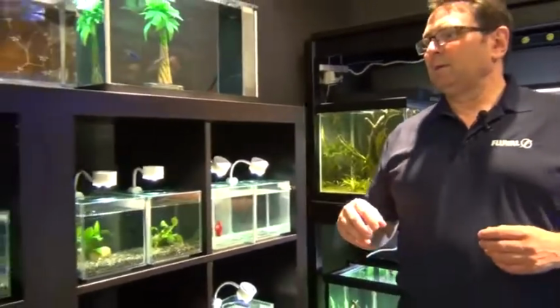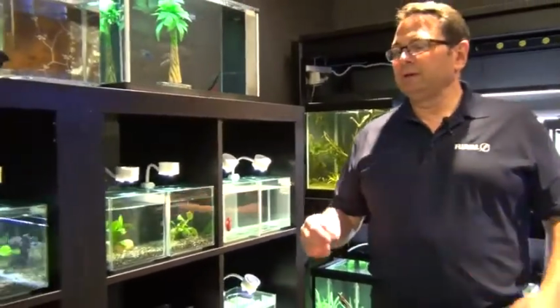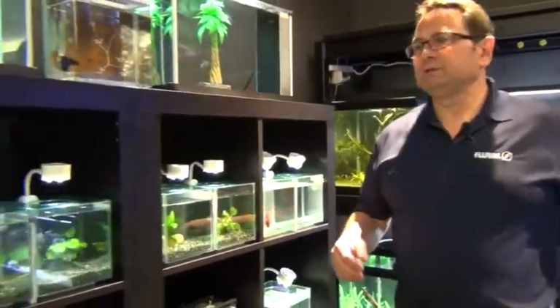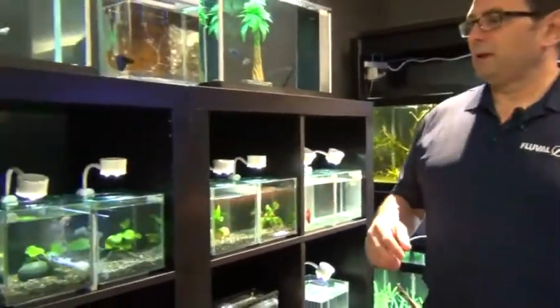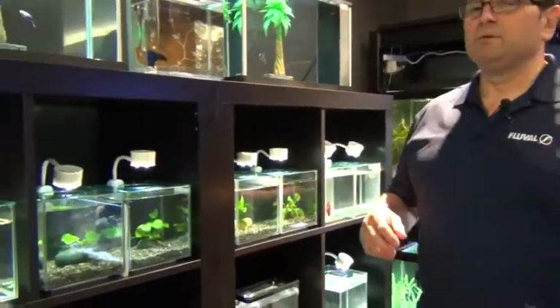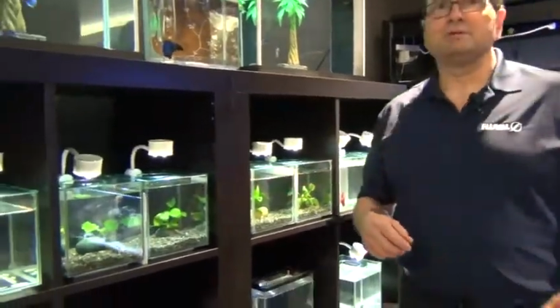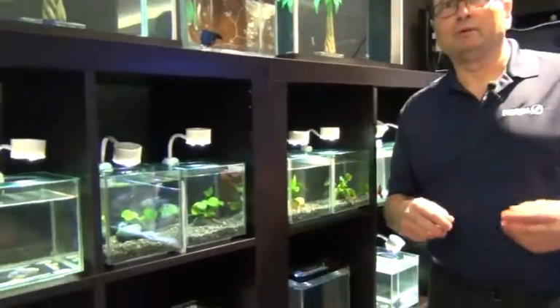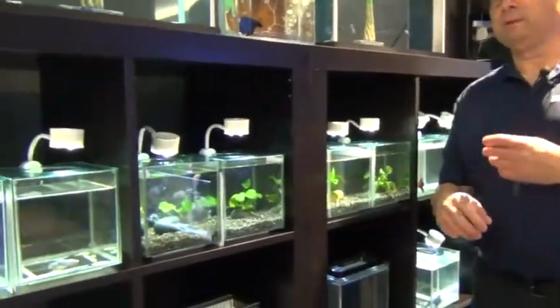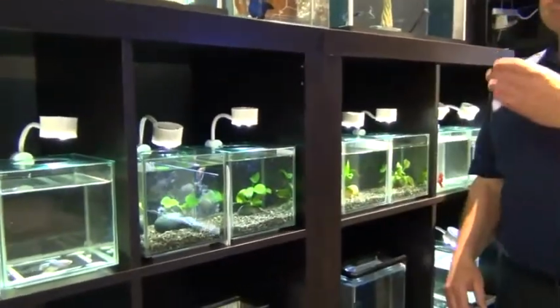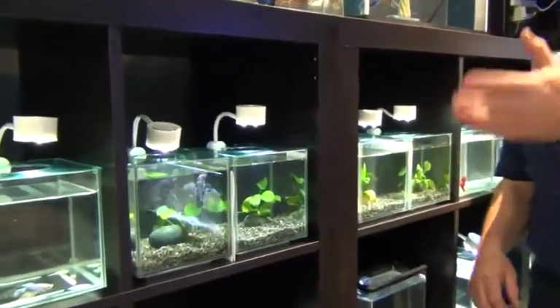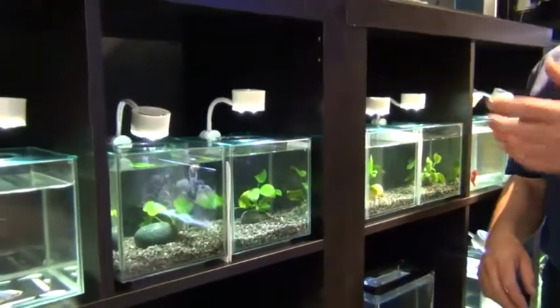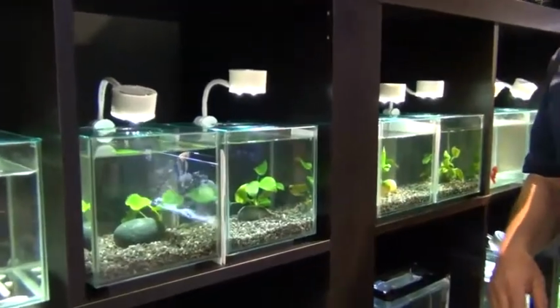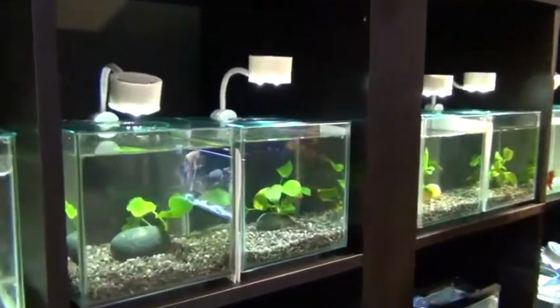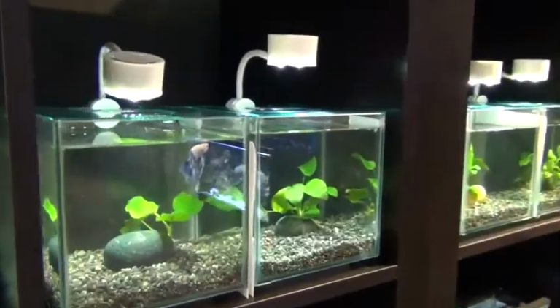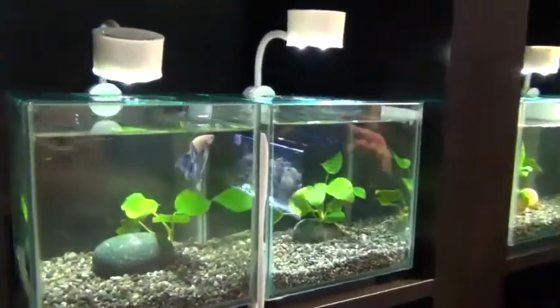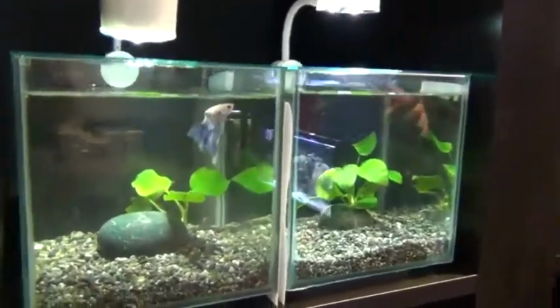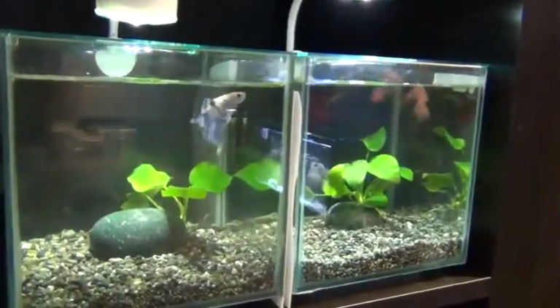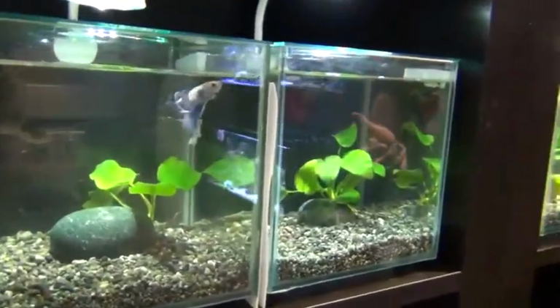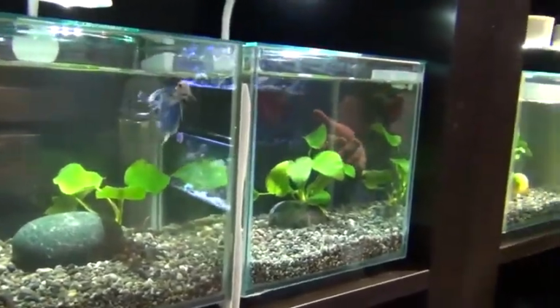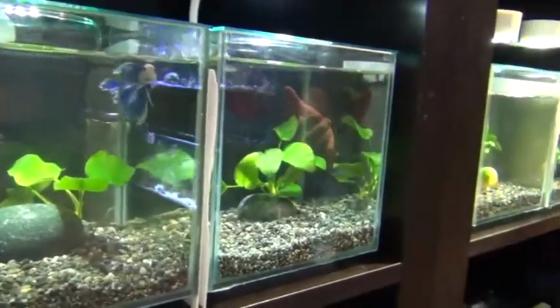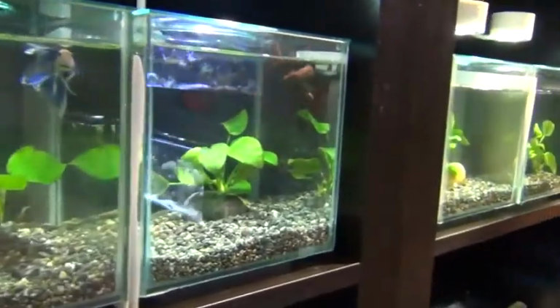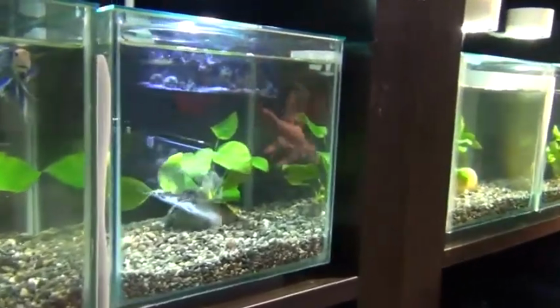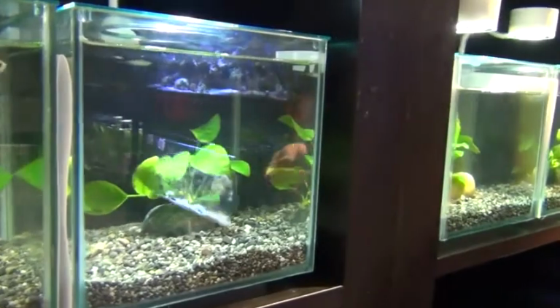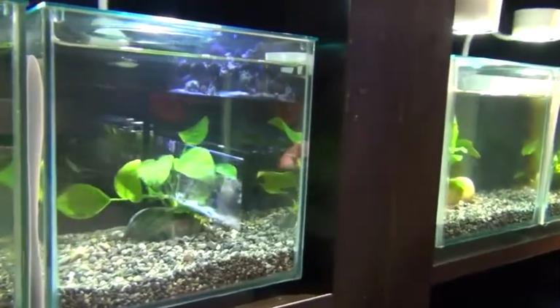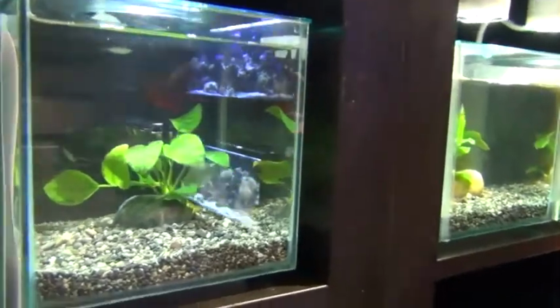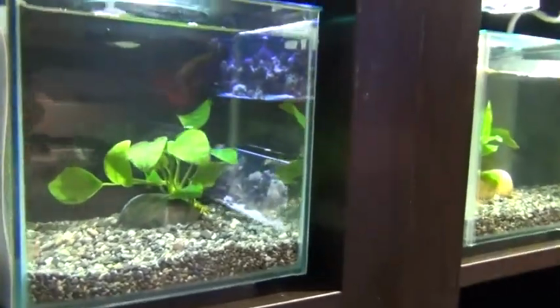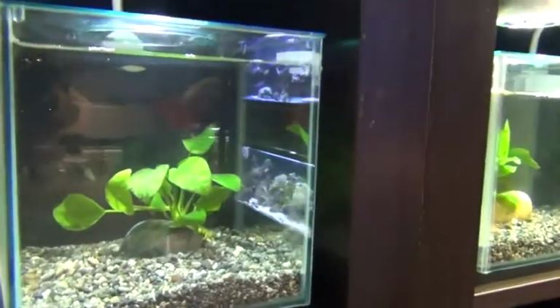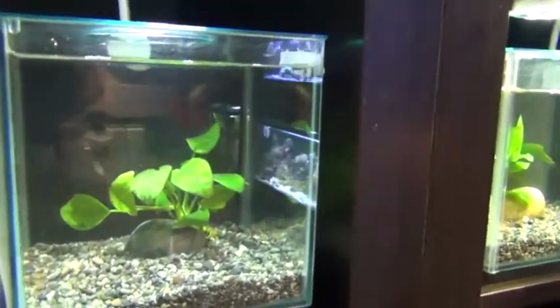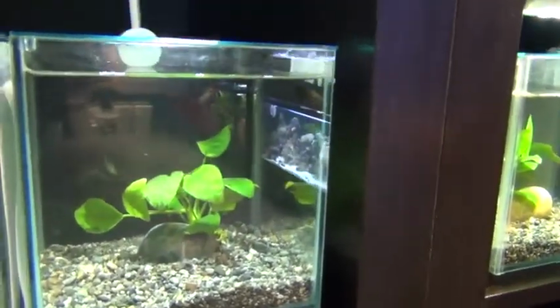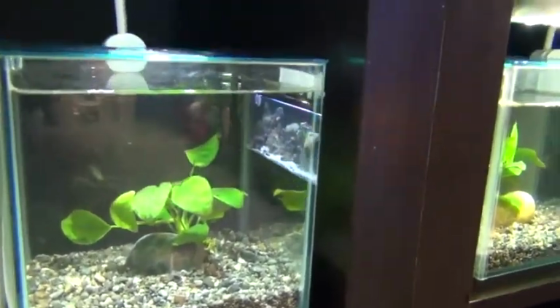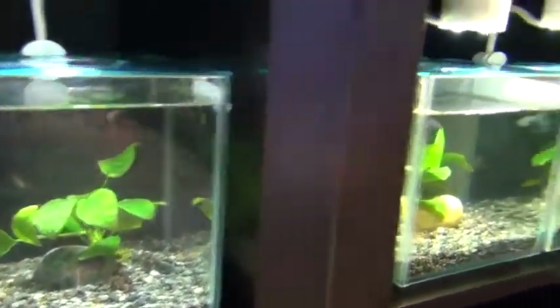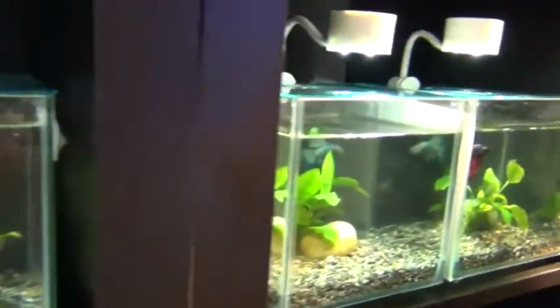We have a really interesting display of different bettas here for you today. A variety — we actually have a rose tail, we have super delta tails, we have half moons, we have placat bettas as well, crown tails — a whole variety.